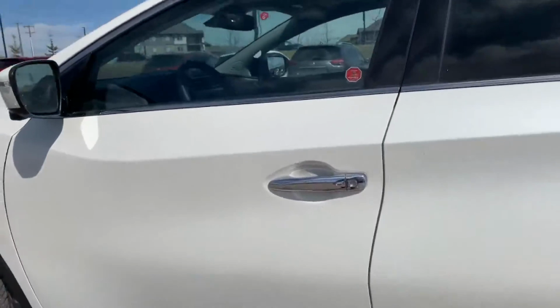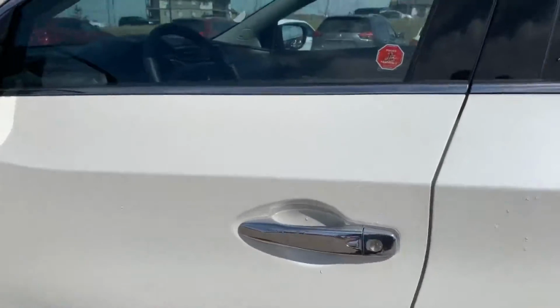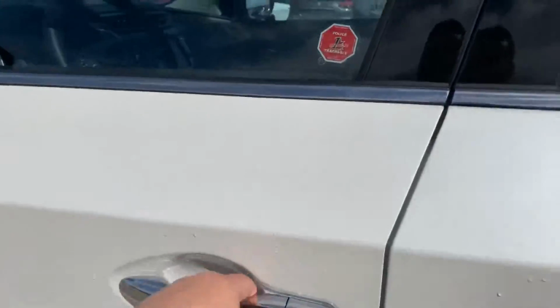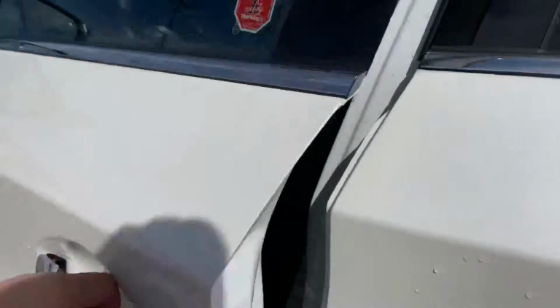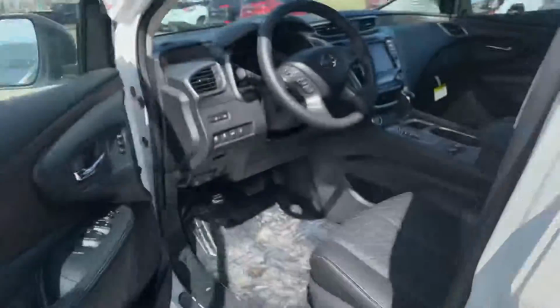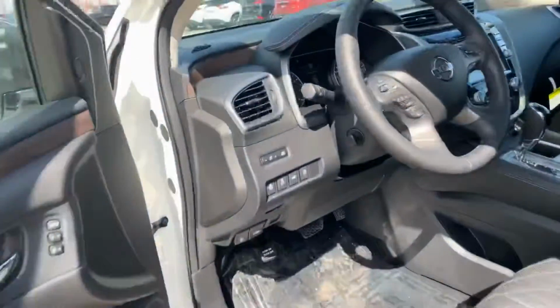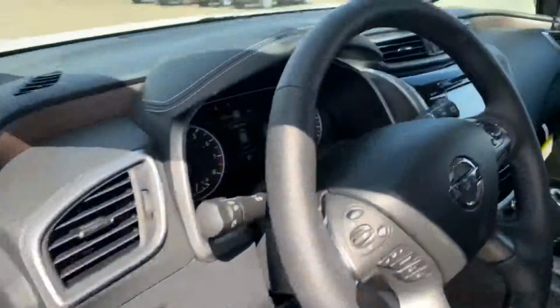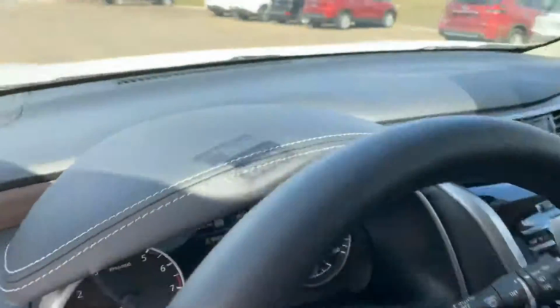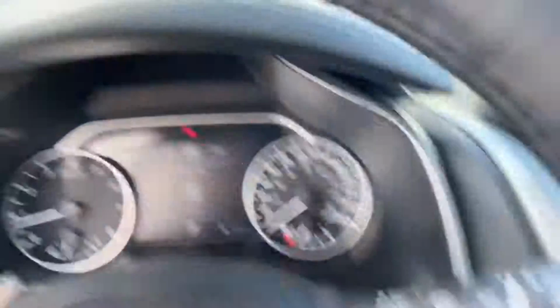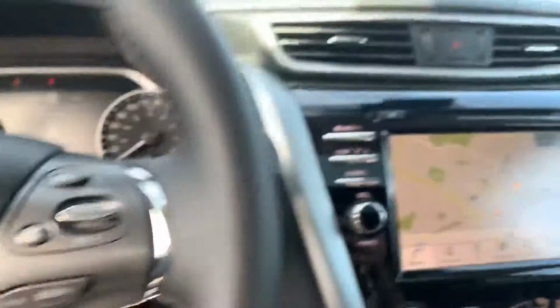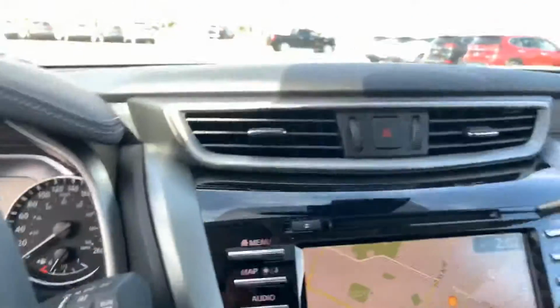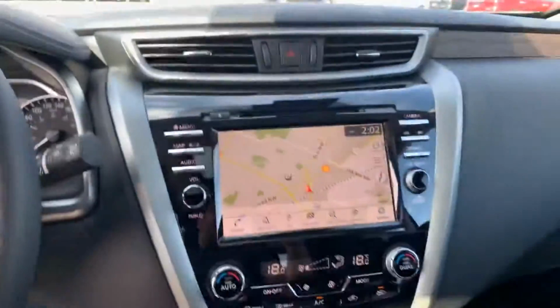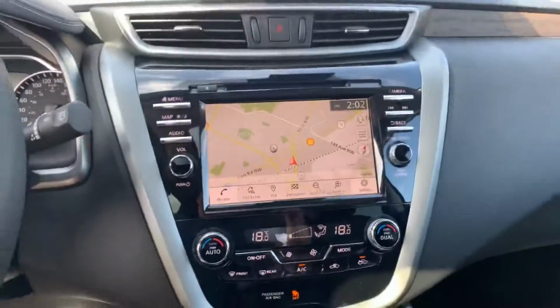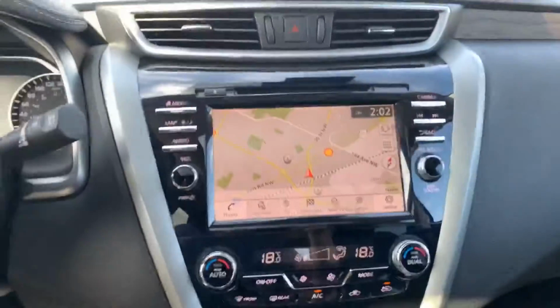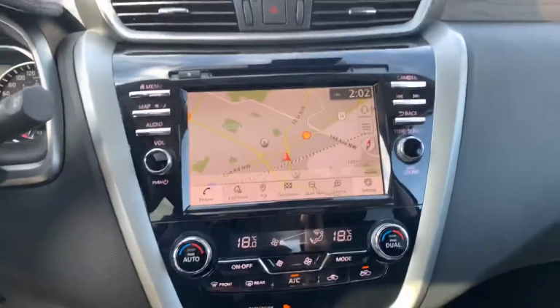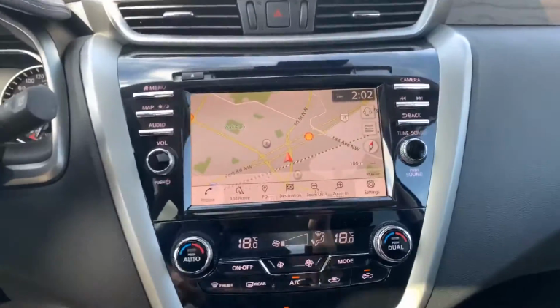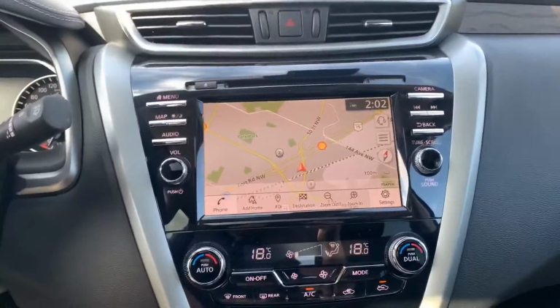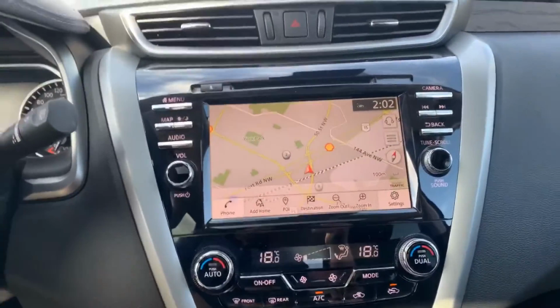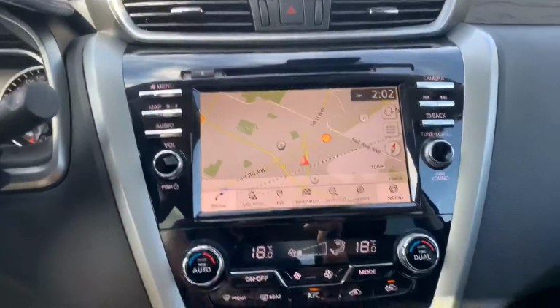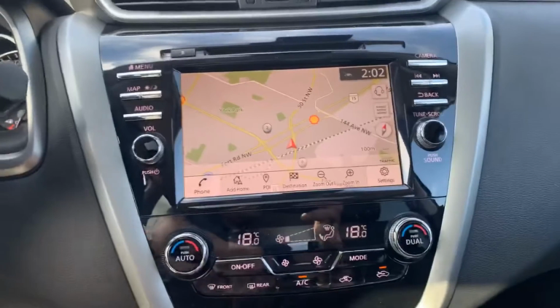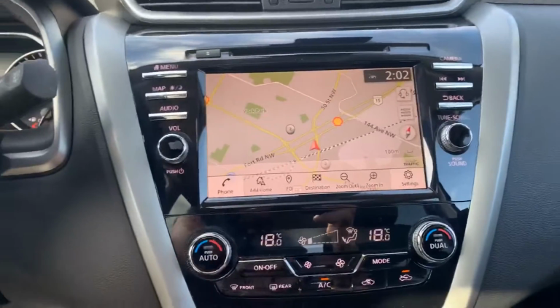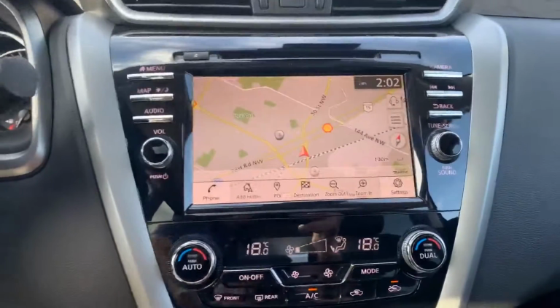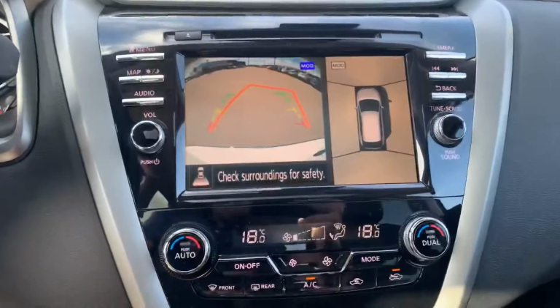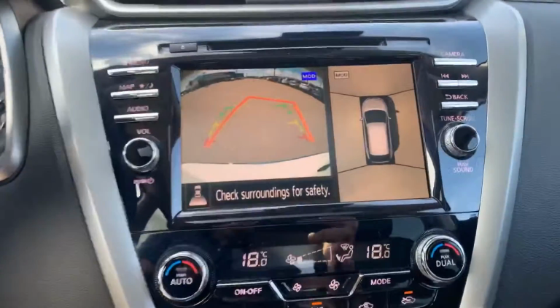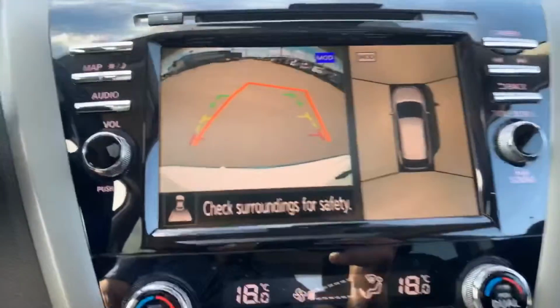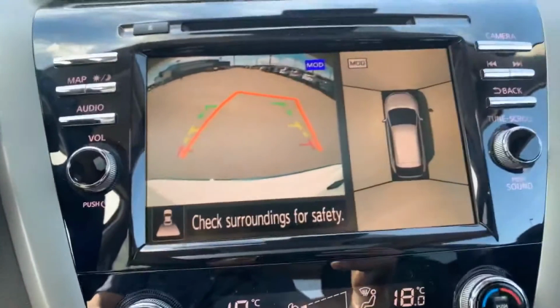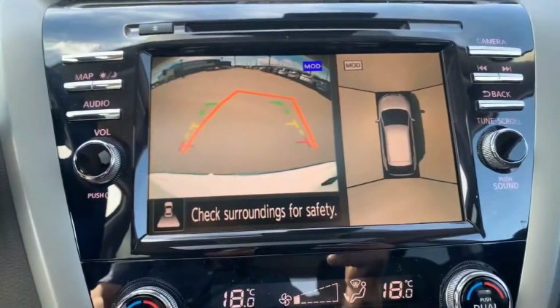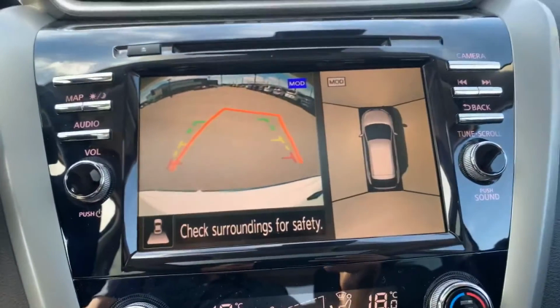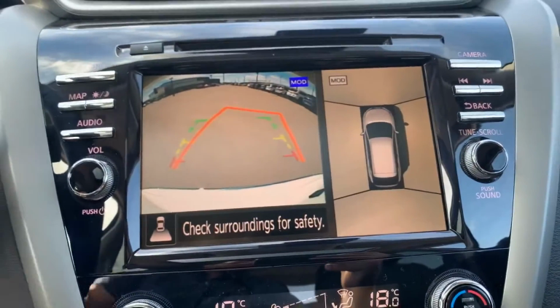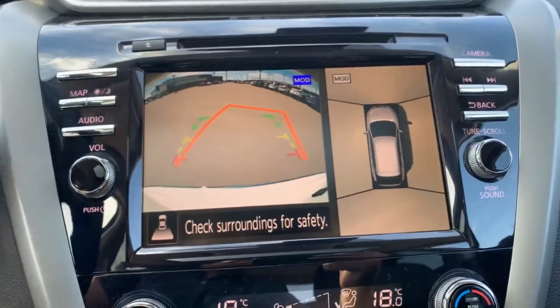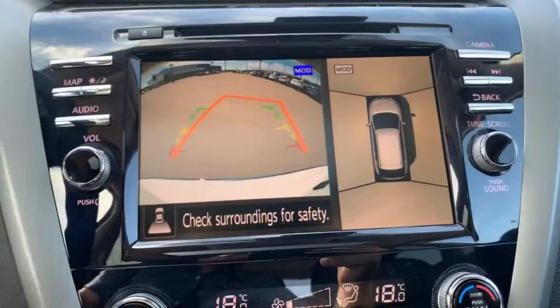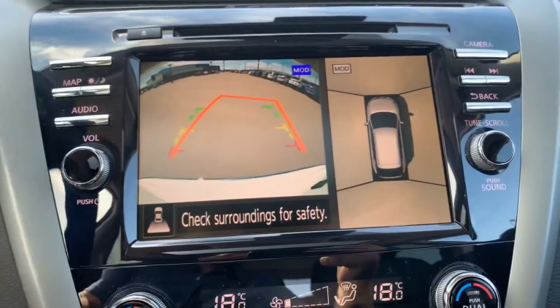Getting on the driver's side — hopping in over here. As you can see, you get the built-in navigation, nice big touch screen display. Like I mentioned, the cameras are going to give you an all-around view; you're able to see completely around you.